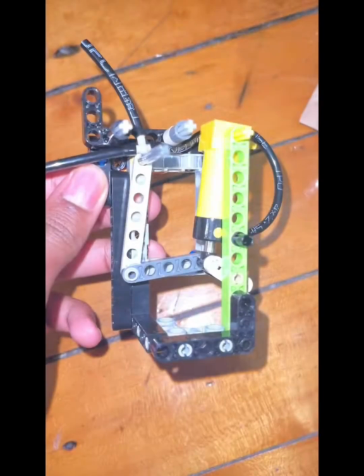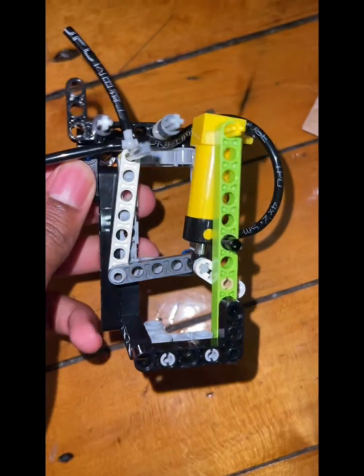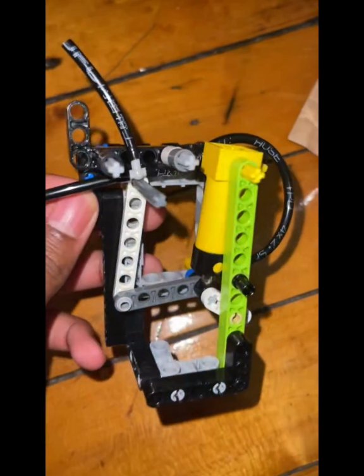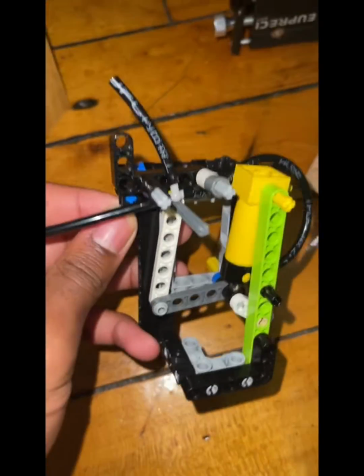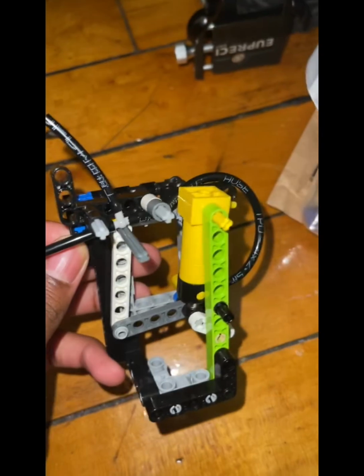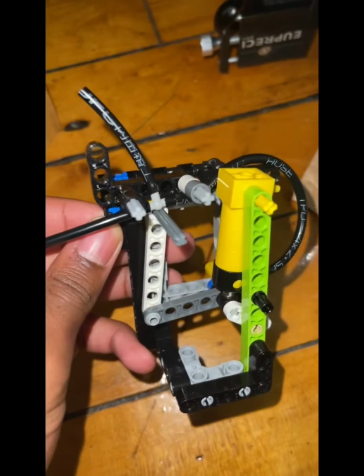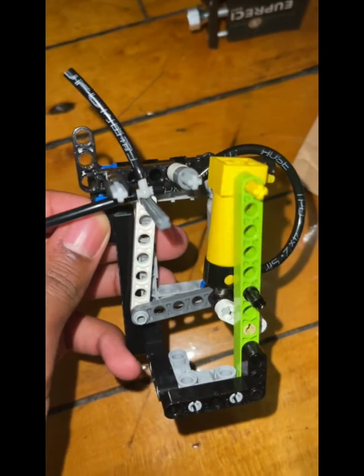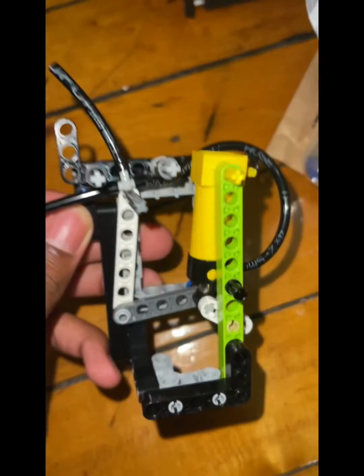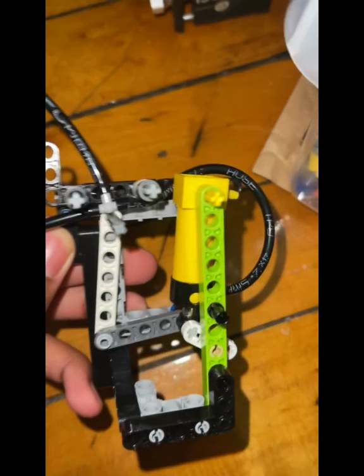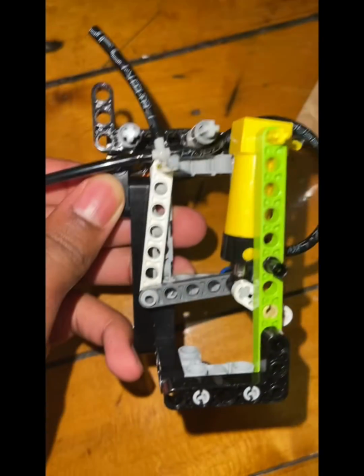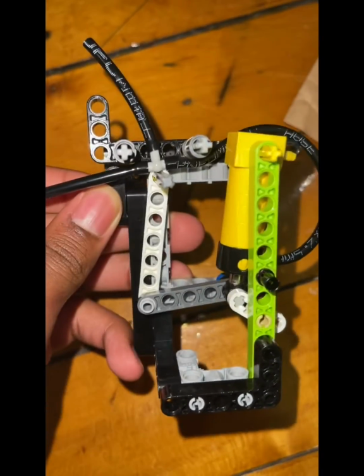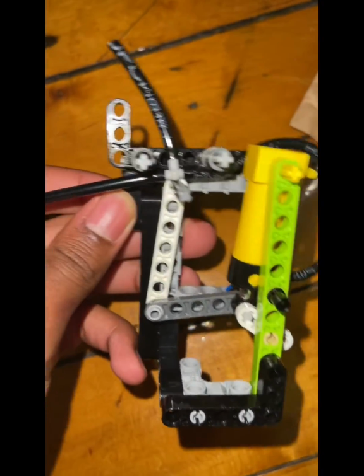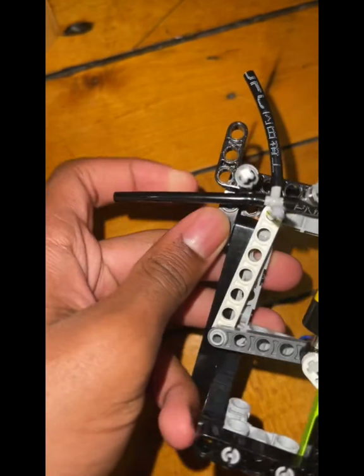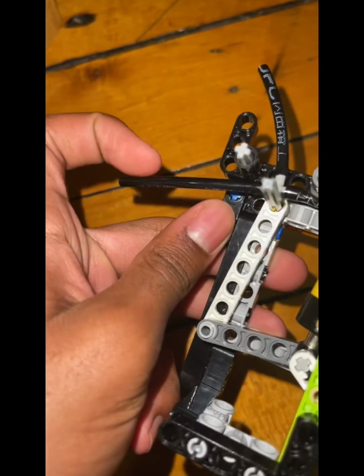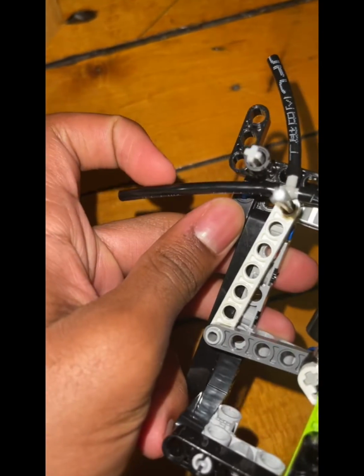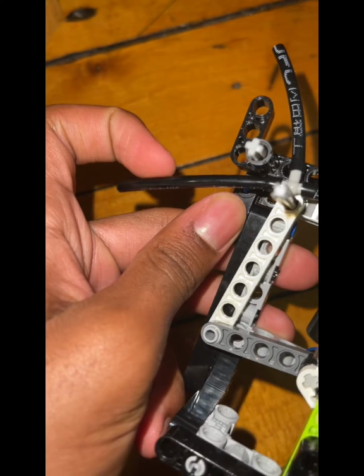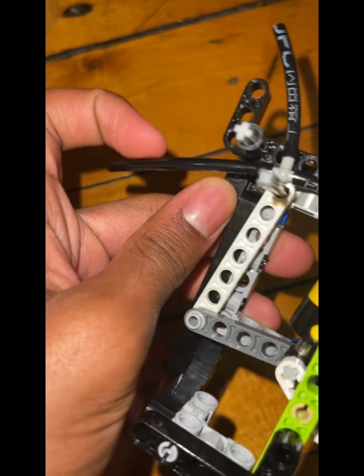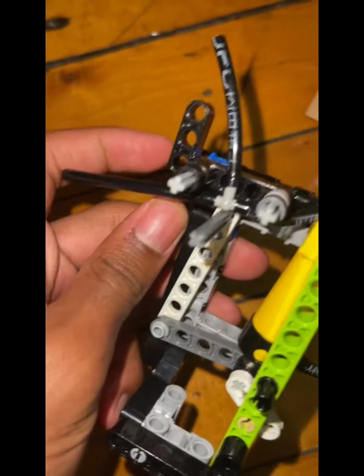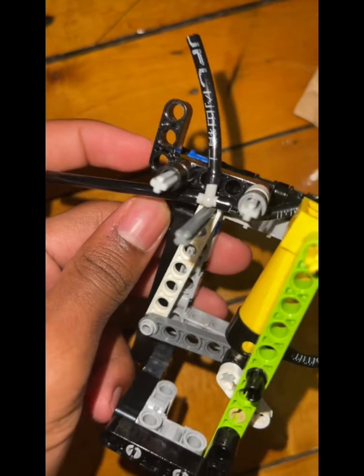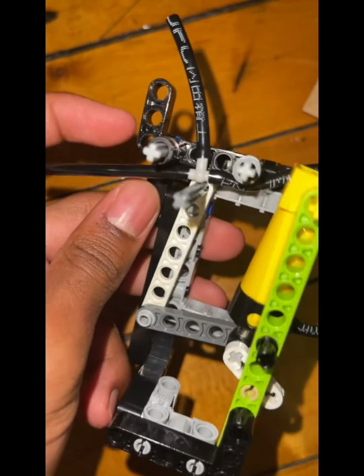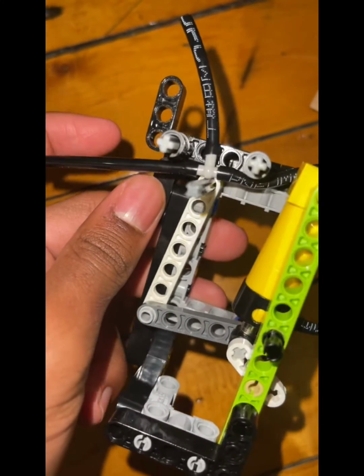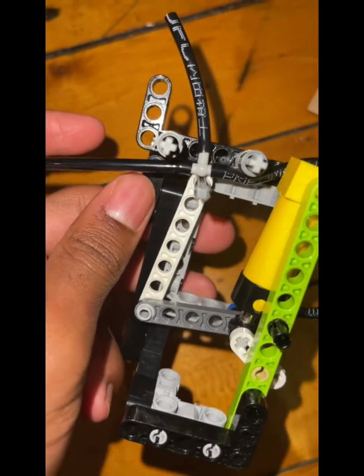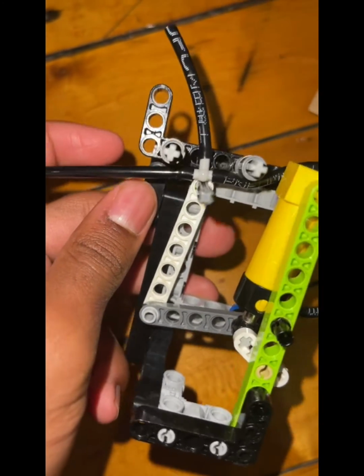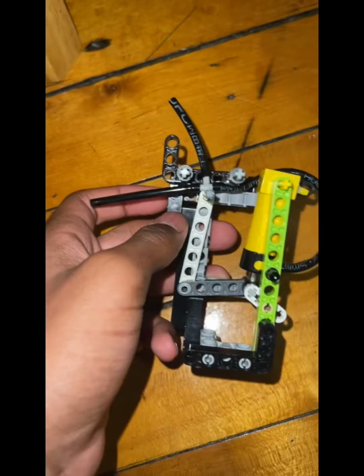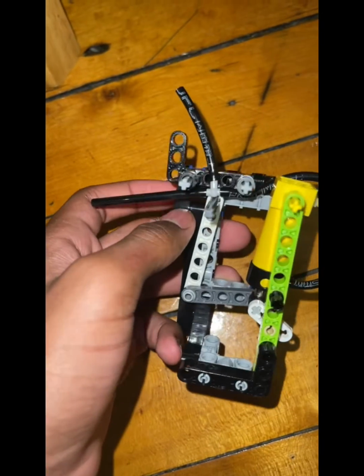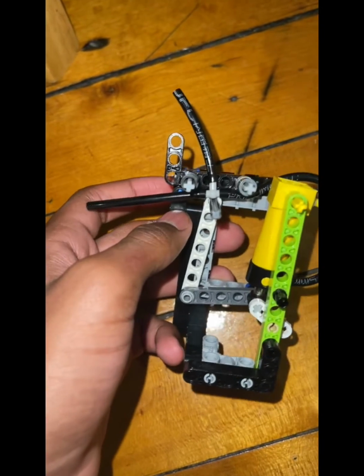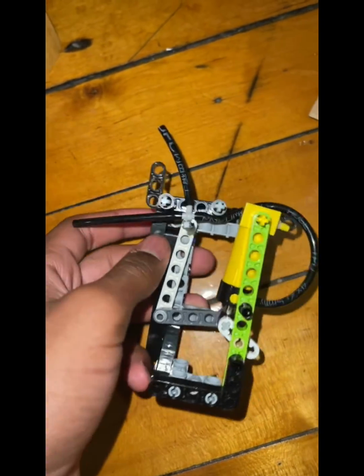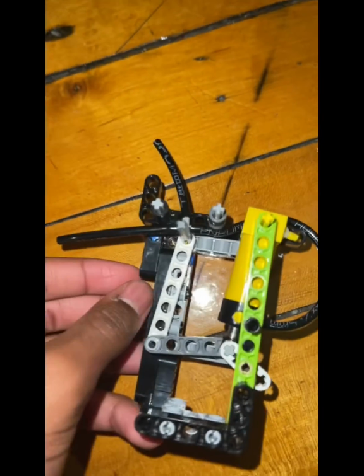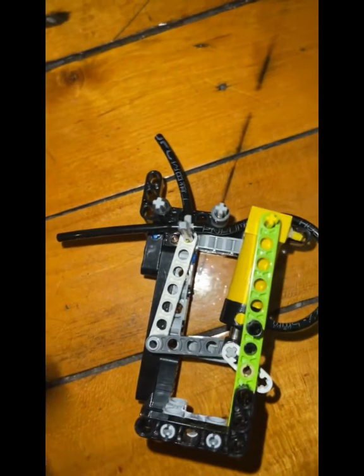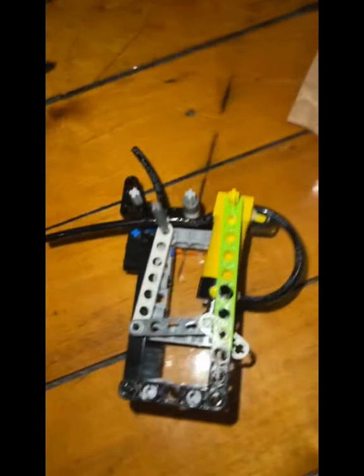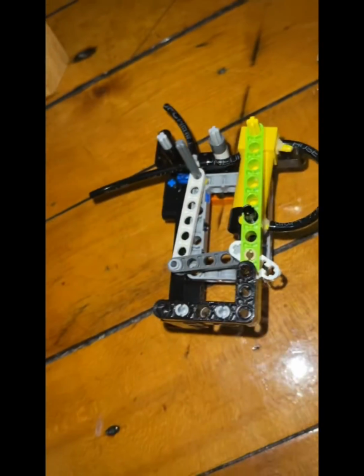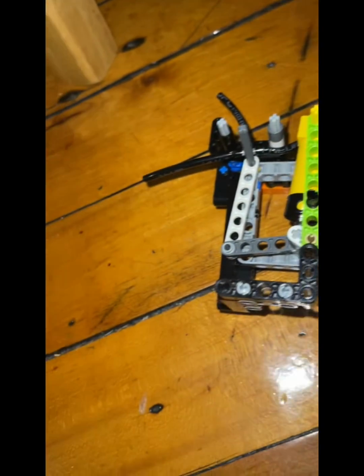I recommend using official Lego tubing and super gluing them, because this is third-party, and it's a little bit too stiff, so it's not operating properly. We're going to add the other one in the opposite direction of this.